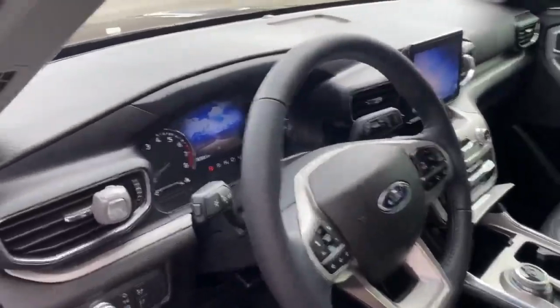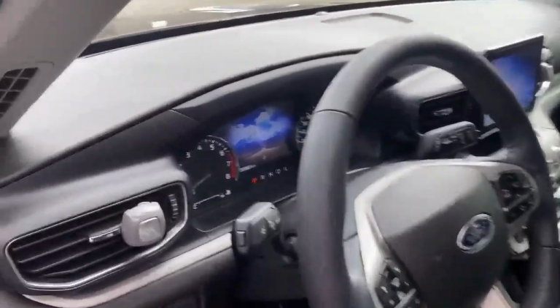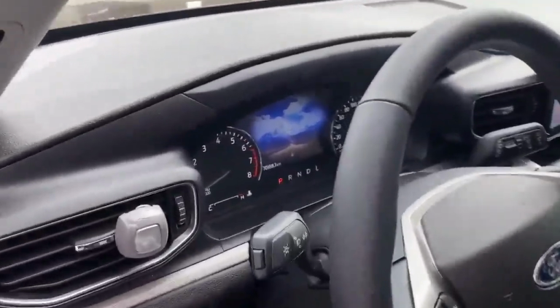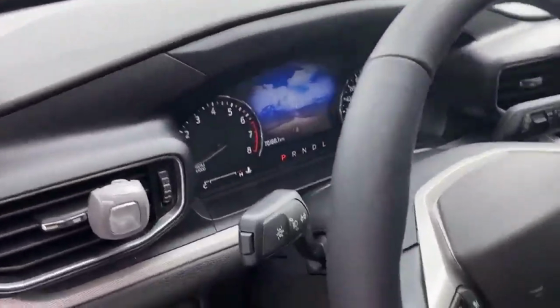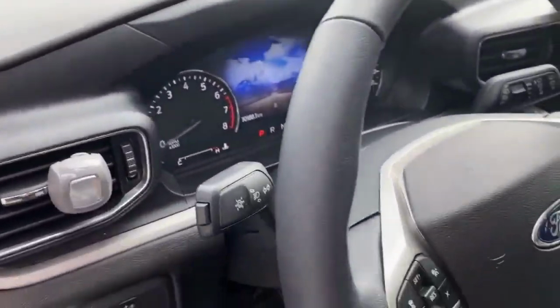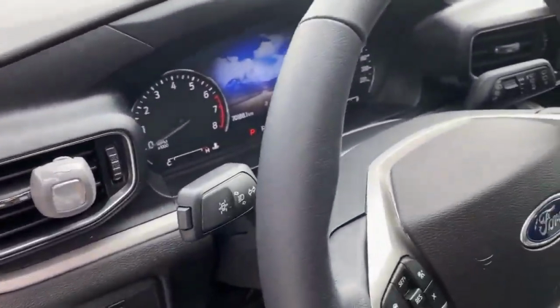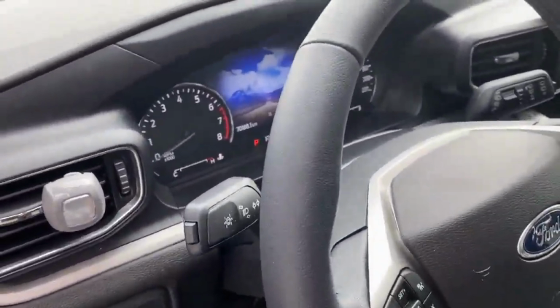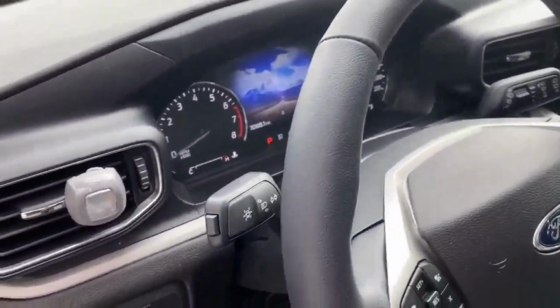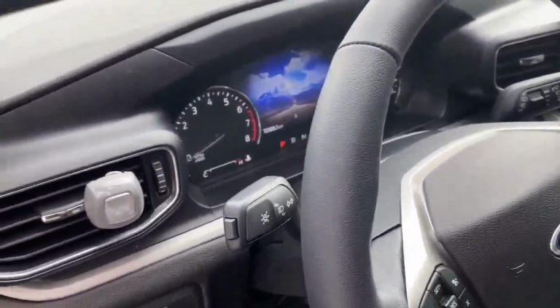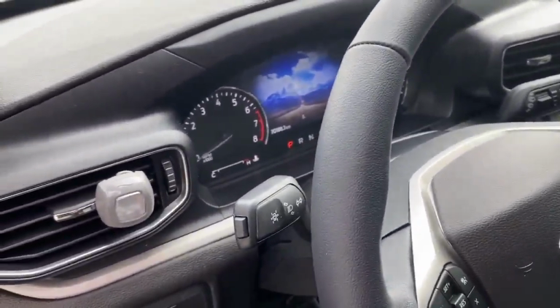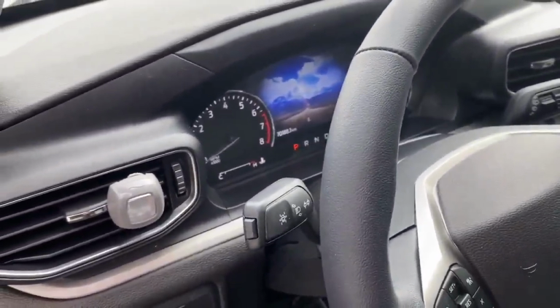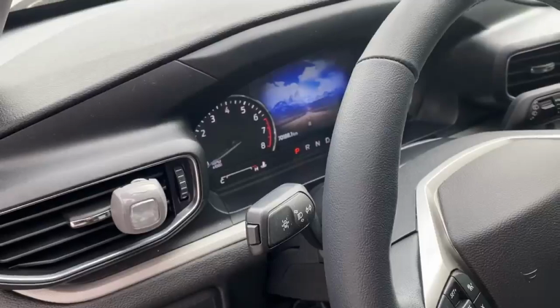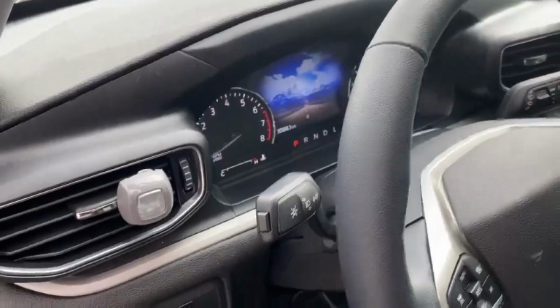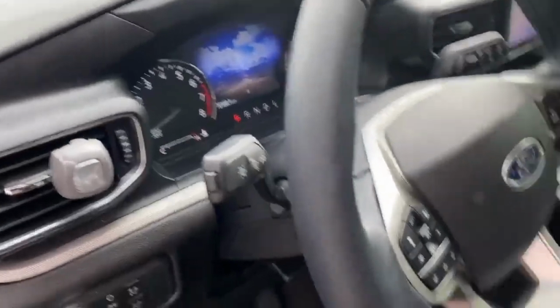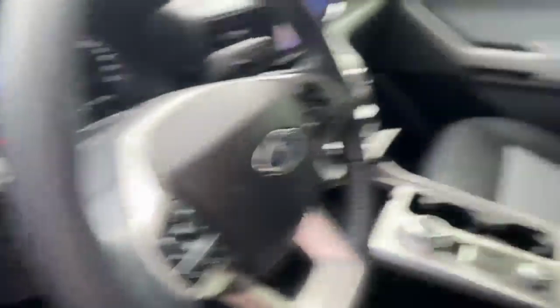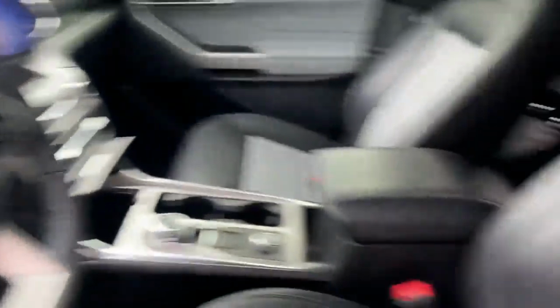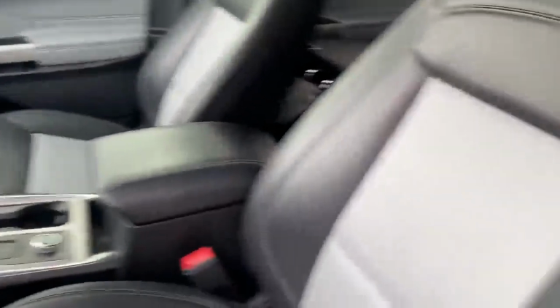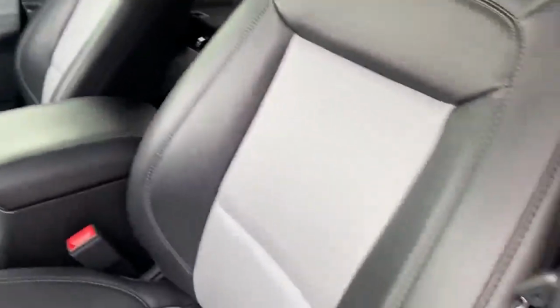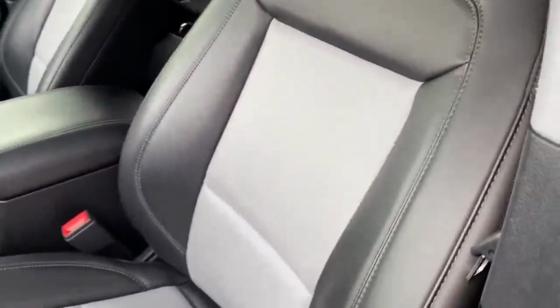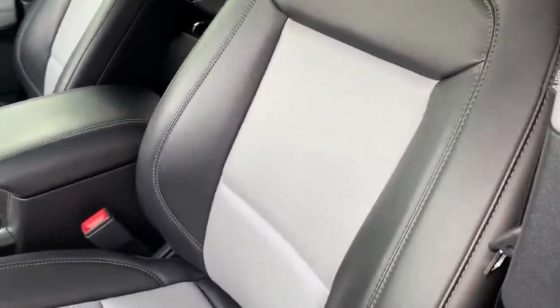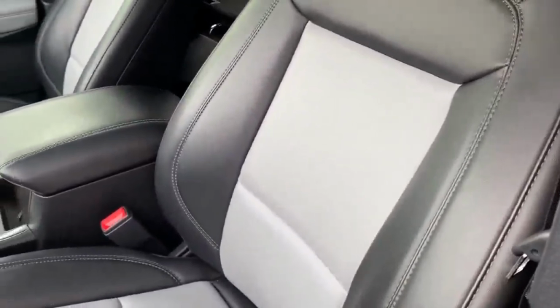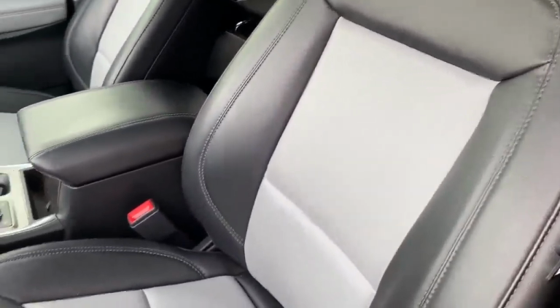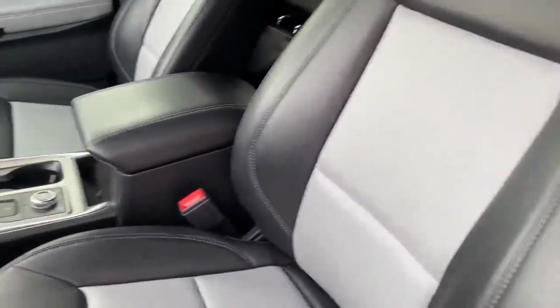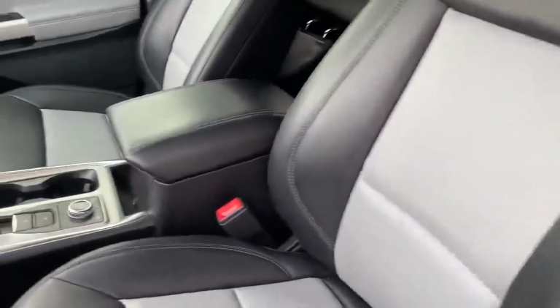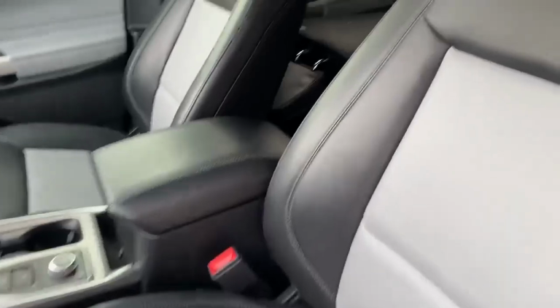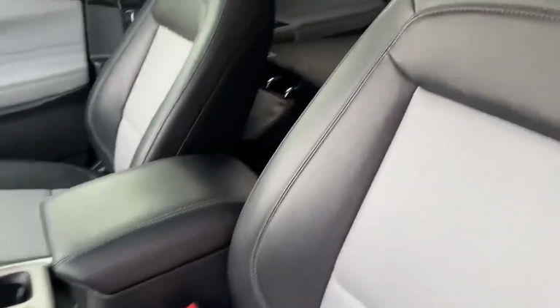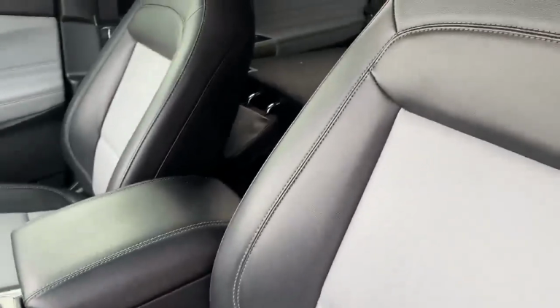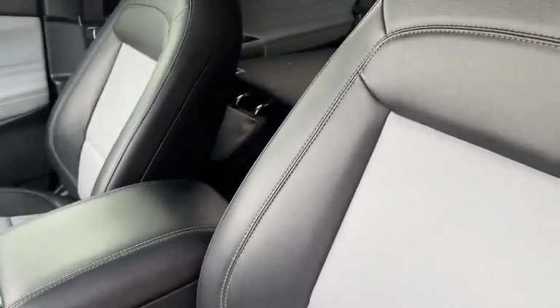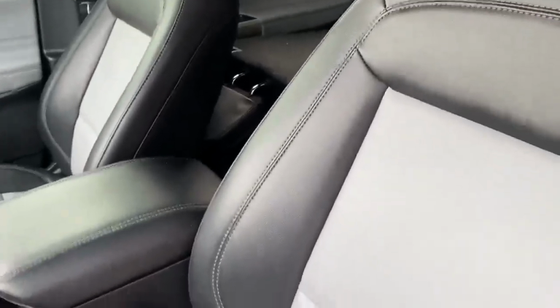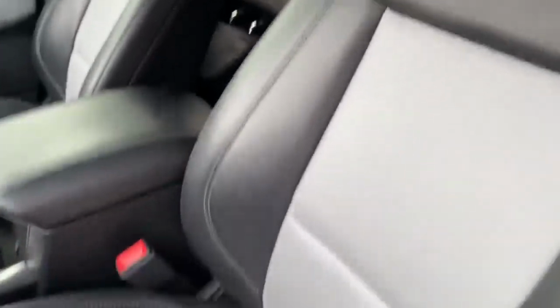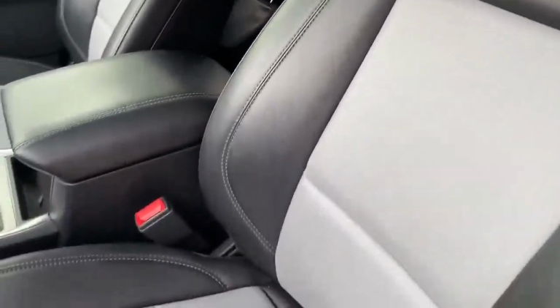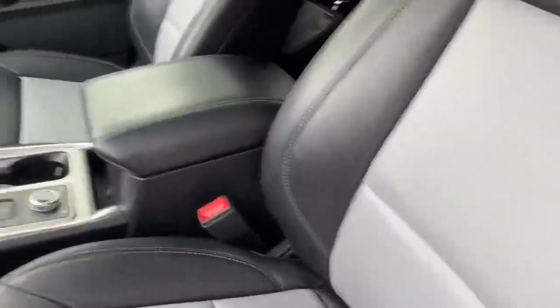On the interior here you've got 70,000 kilometers onto it. Leather seats, black around with gray in the middle.